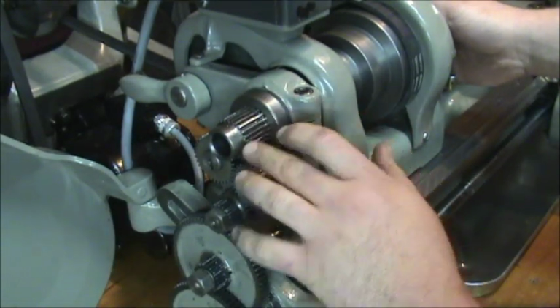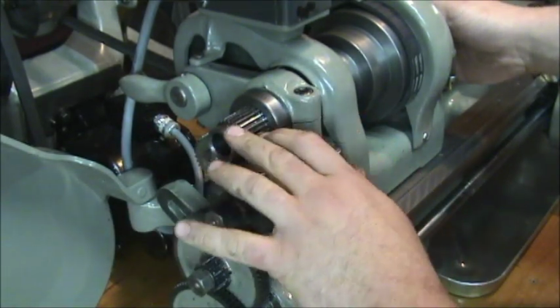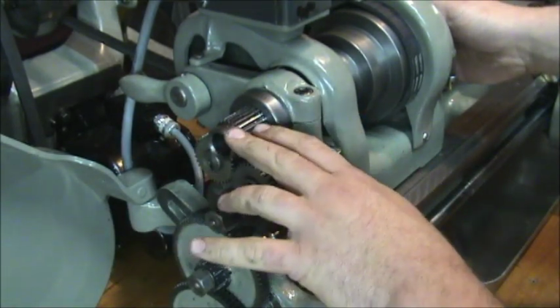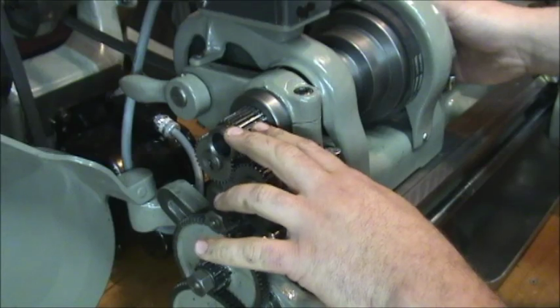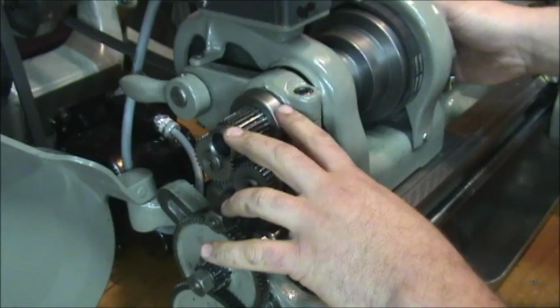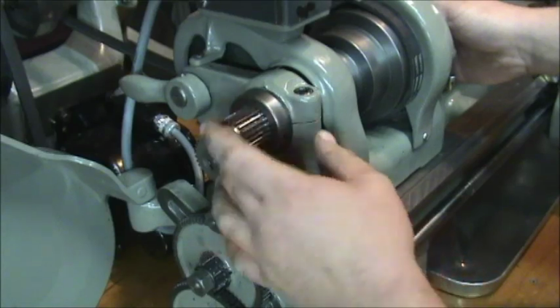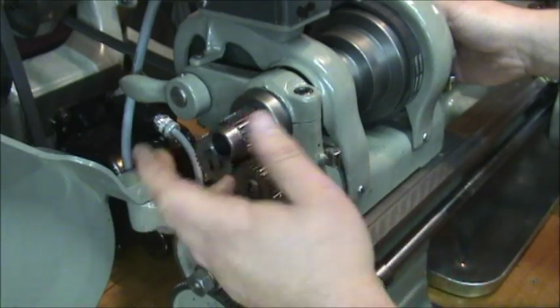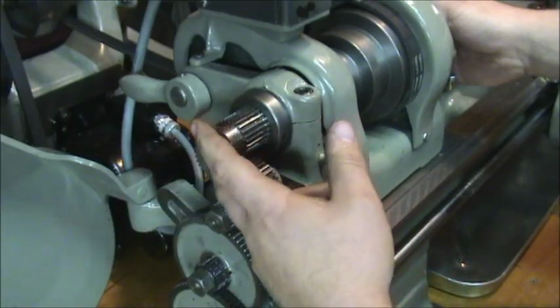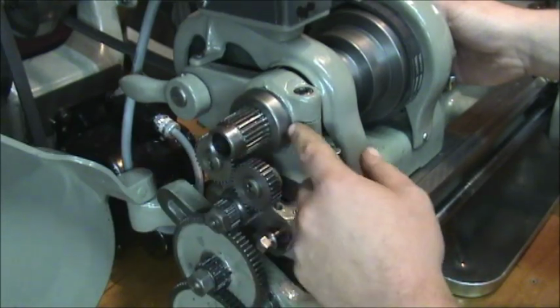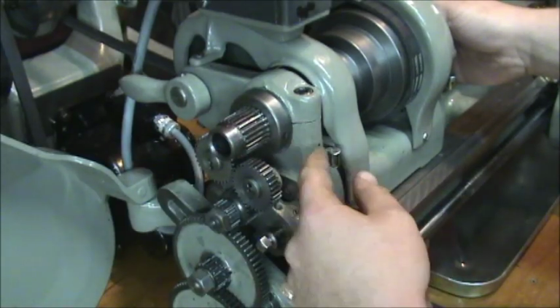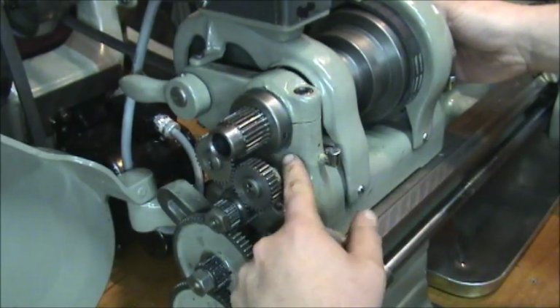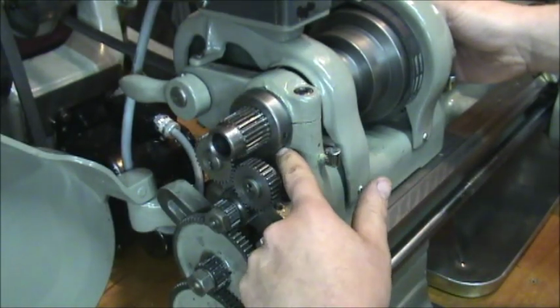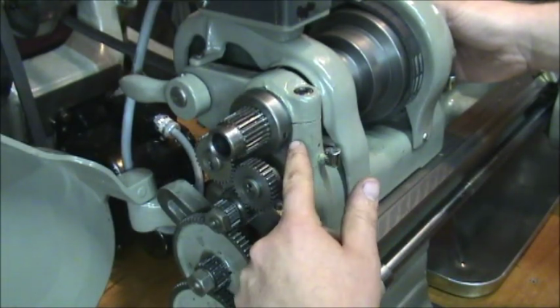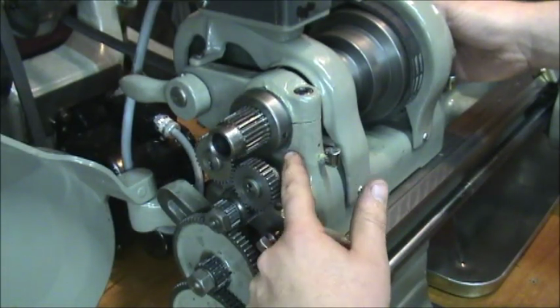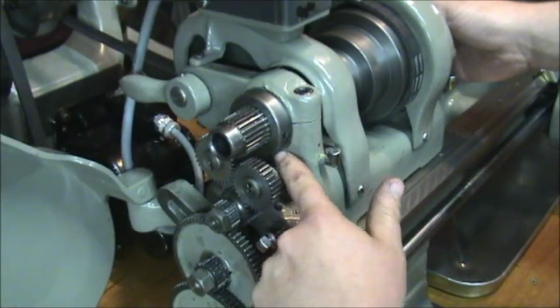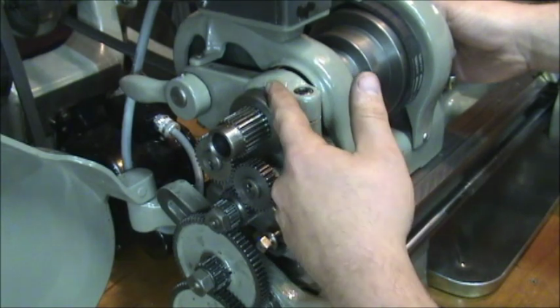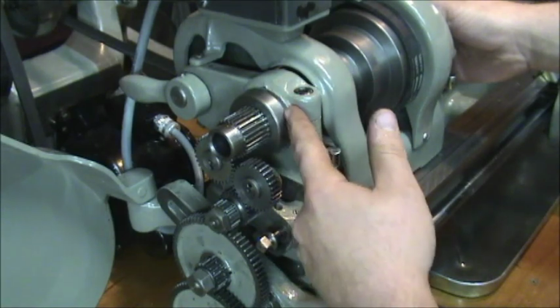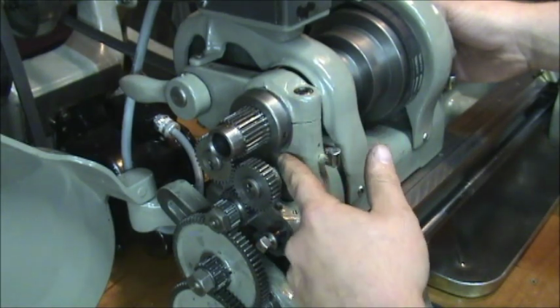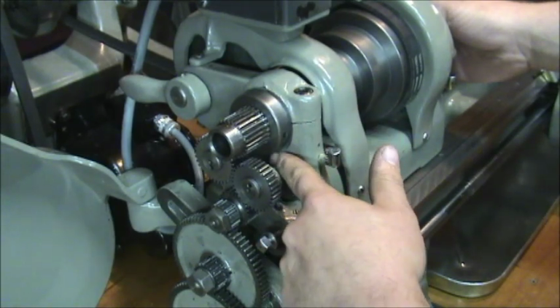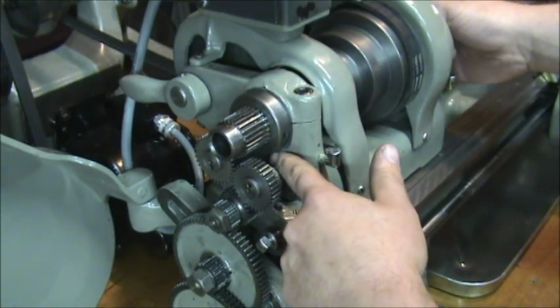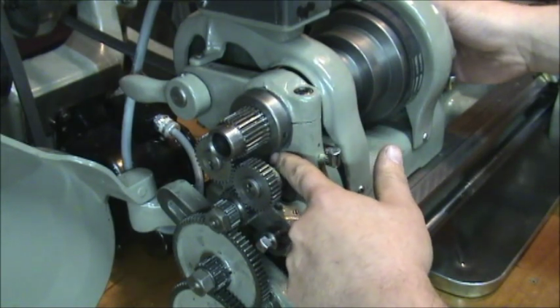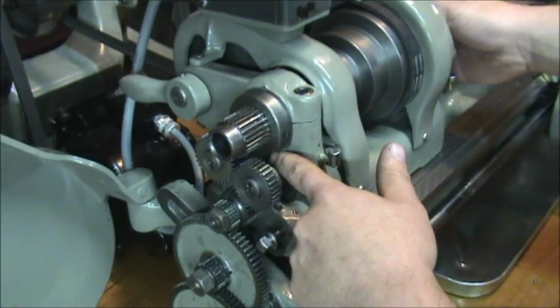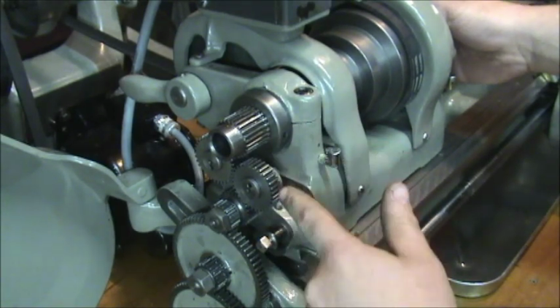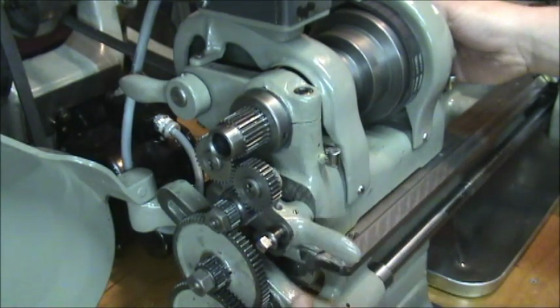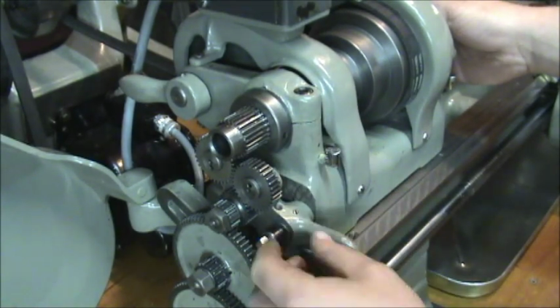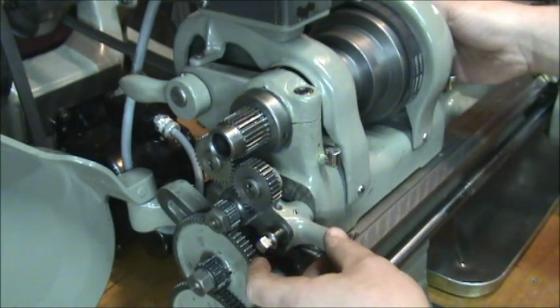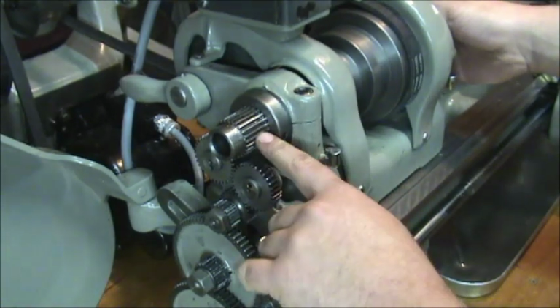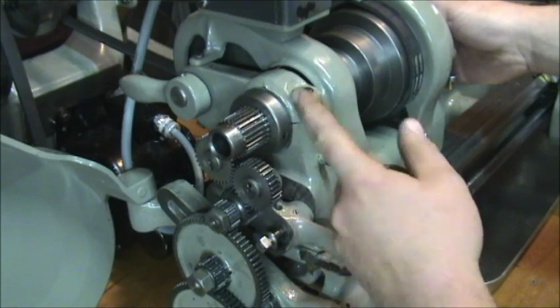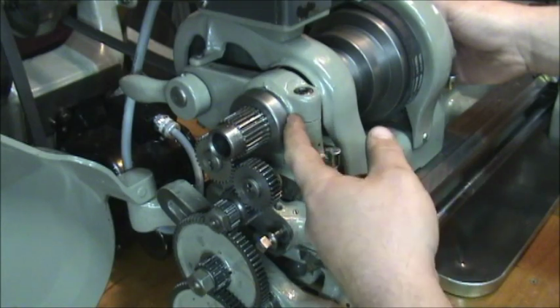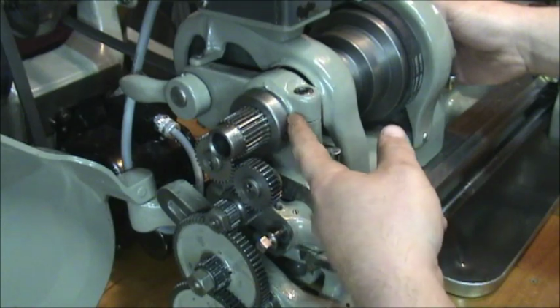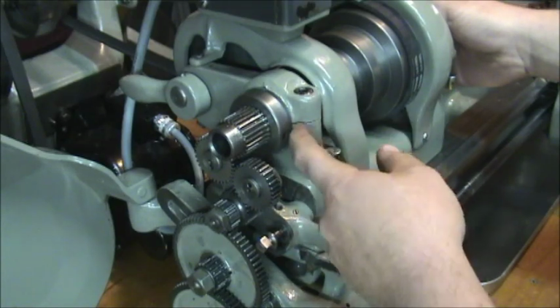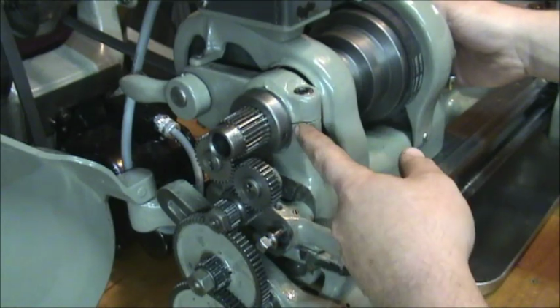What I found is I got a lot of chatter and vibration, and I was leaking a ton of oil. I did some research and found online that a lot of people were replacing the fiber washer with needle bearings, which is actually really, really easy to do.